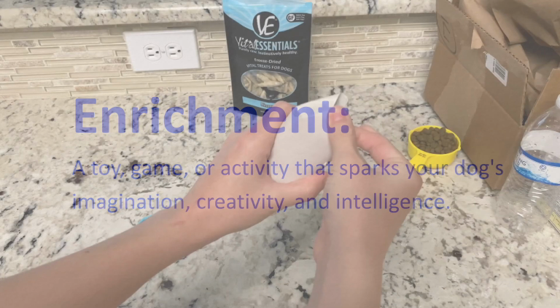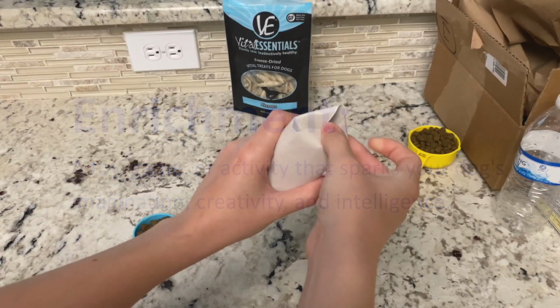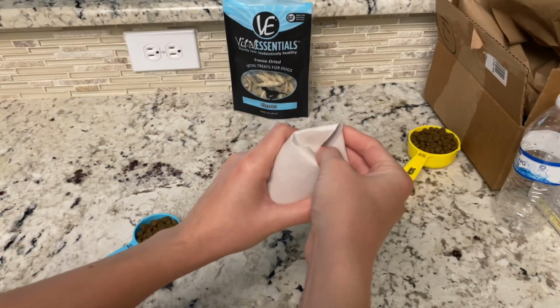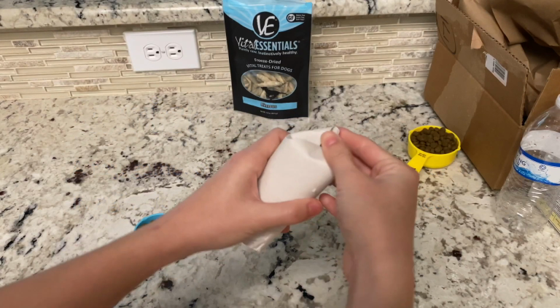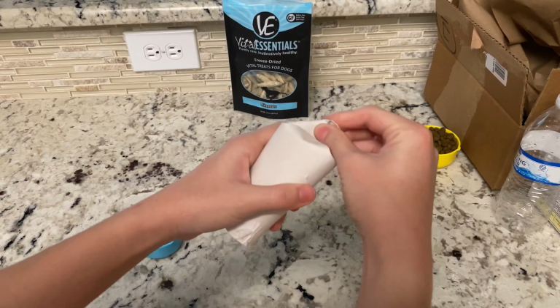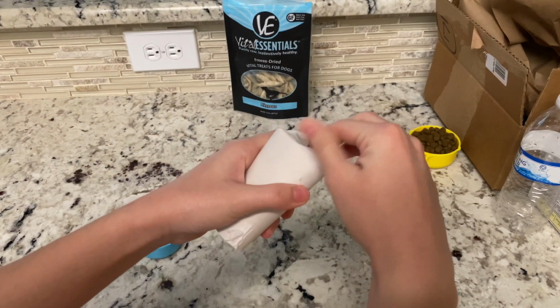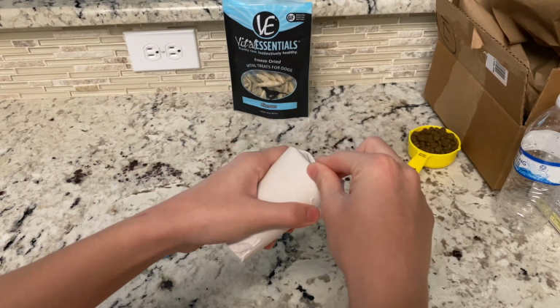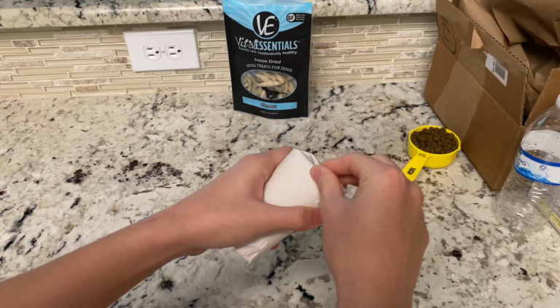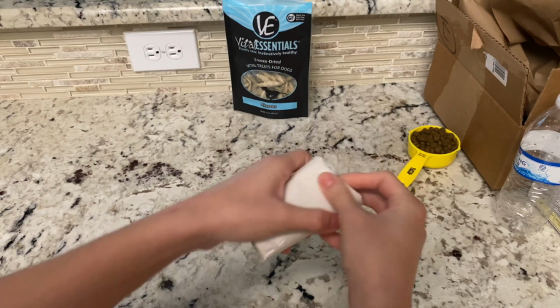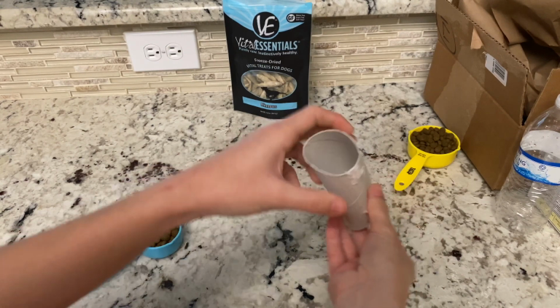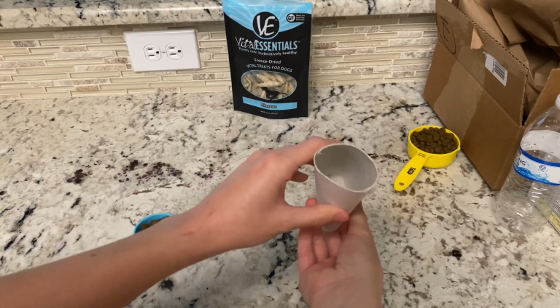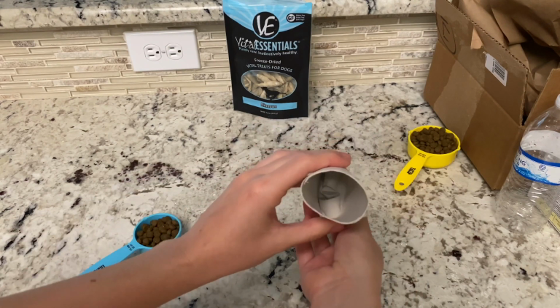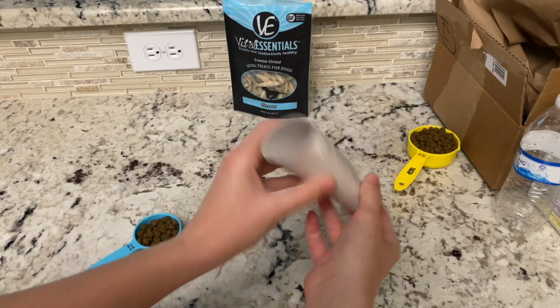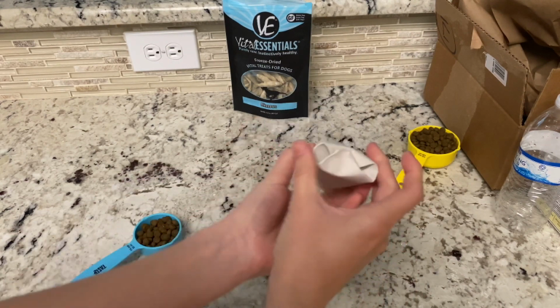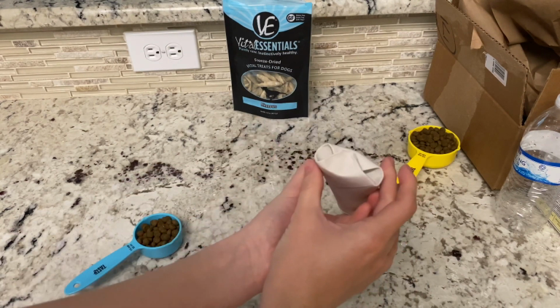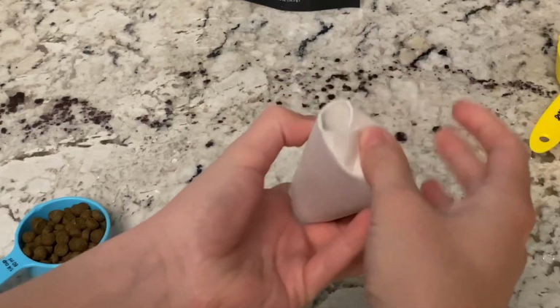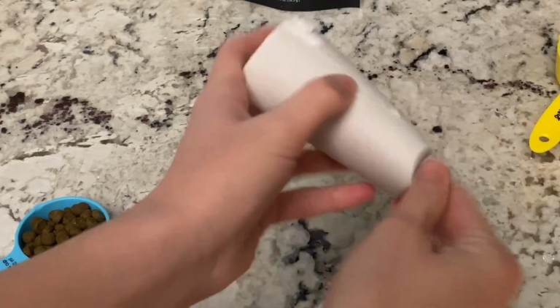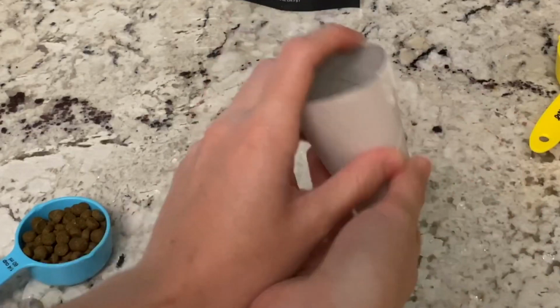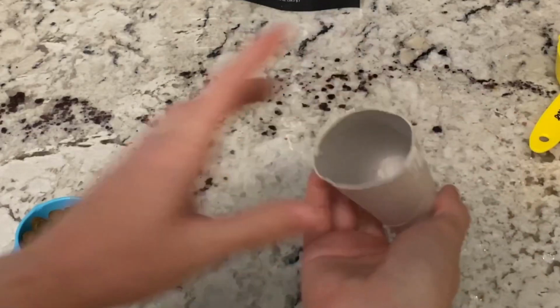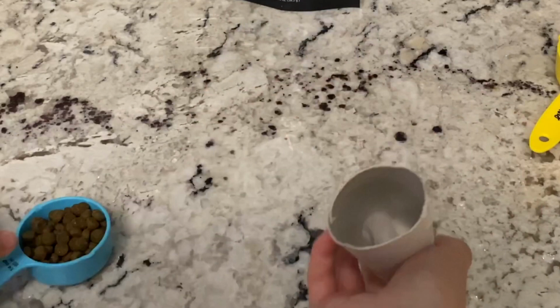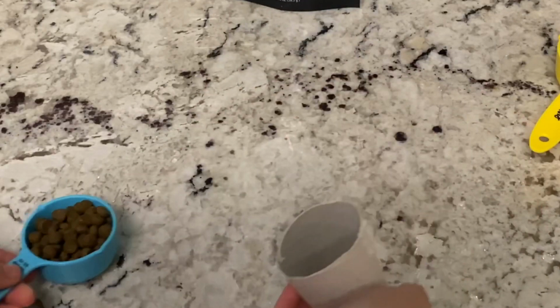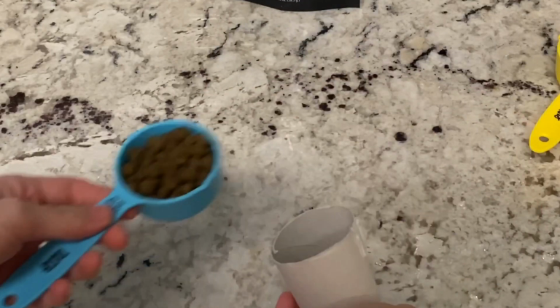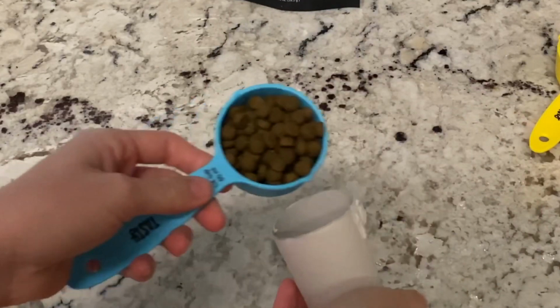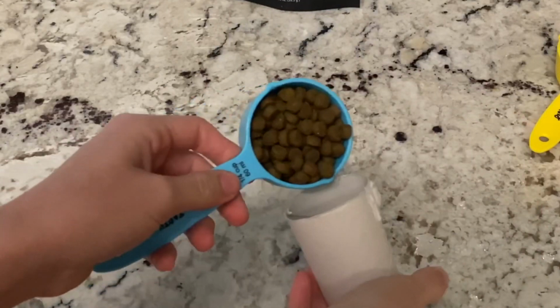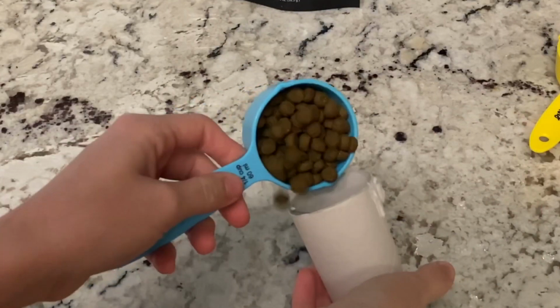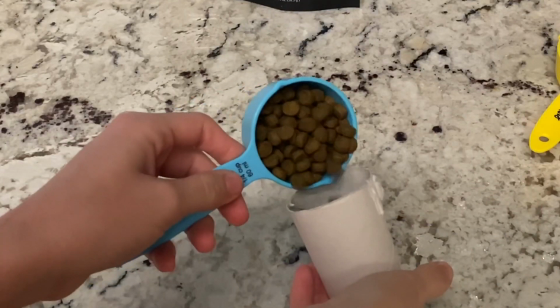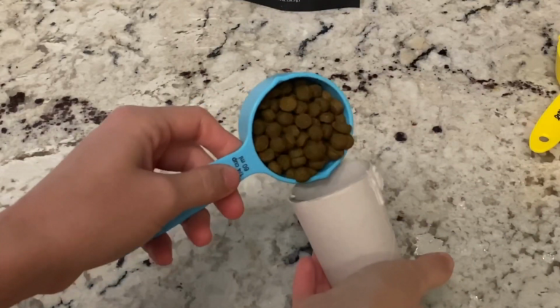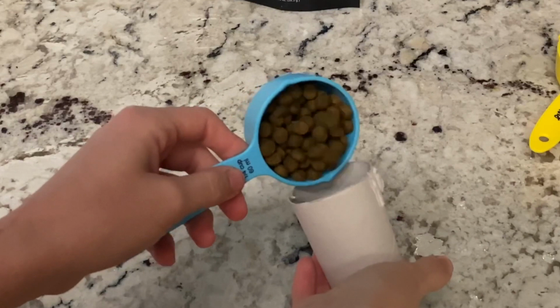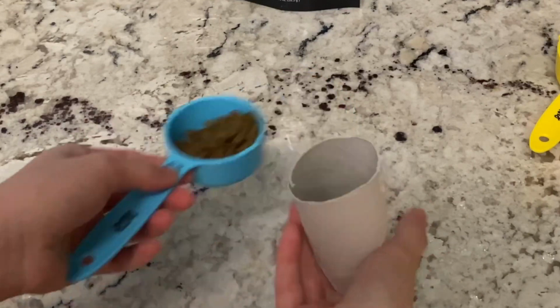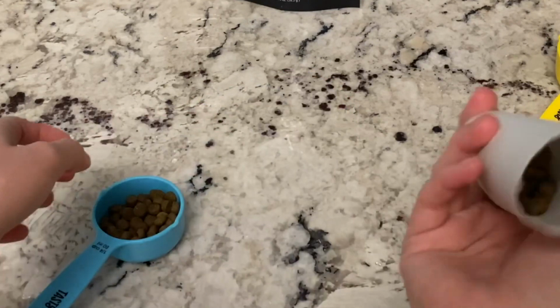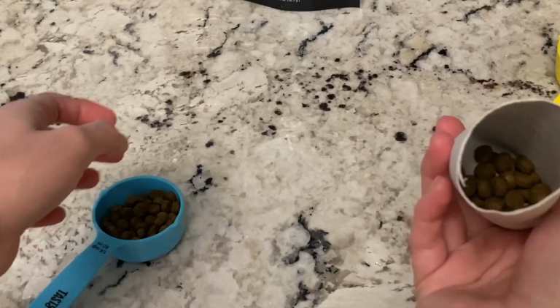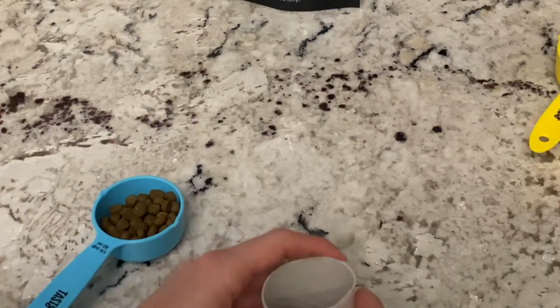Our first activity involves toilet paper or paper towel tubes. Simply fold one end, fill it up with kibble or treats, and fold the other end.